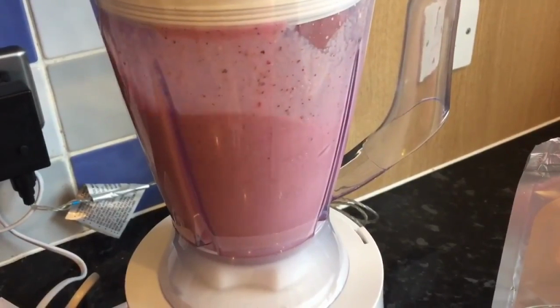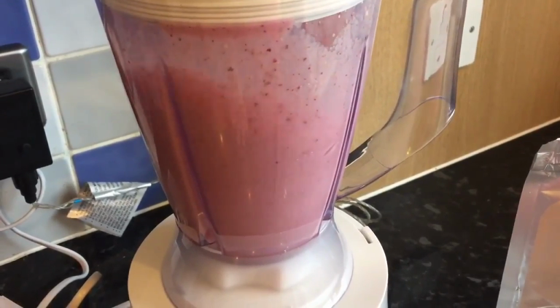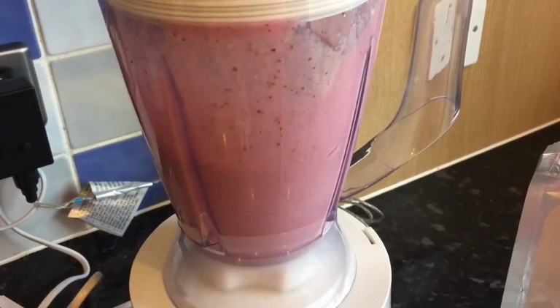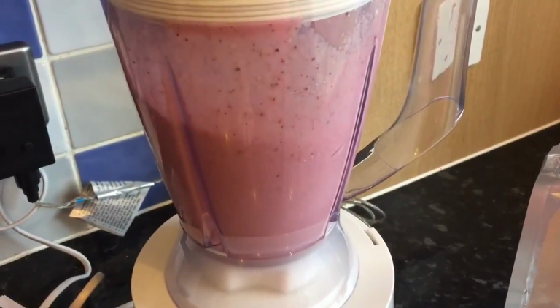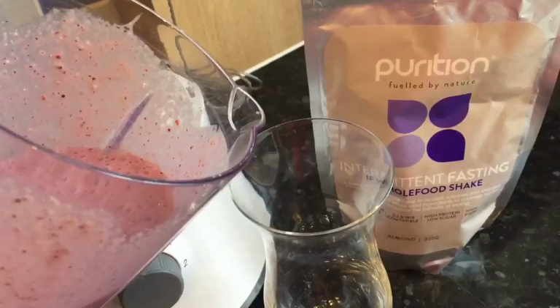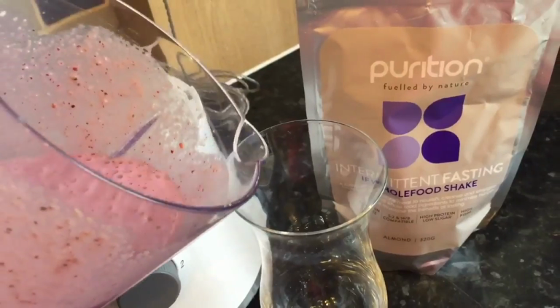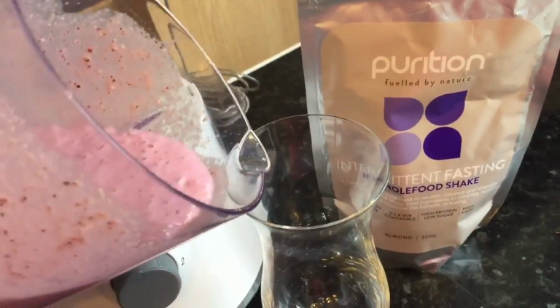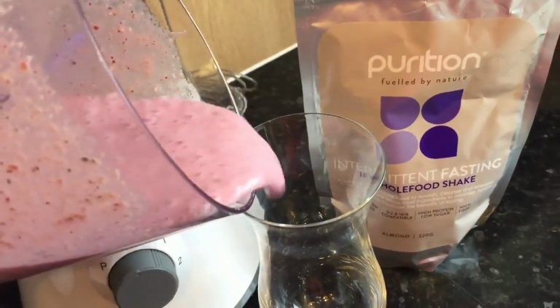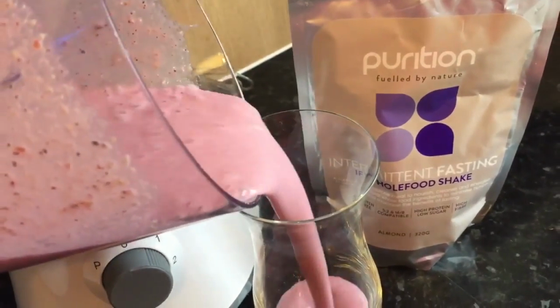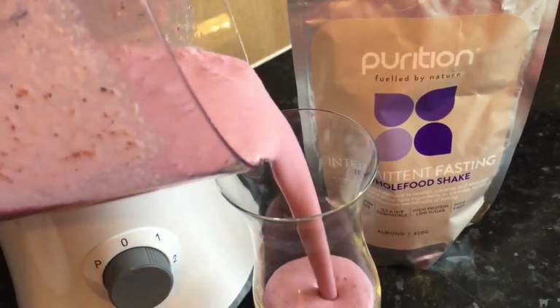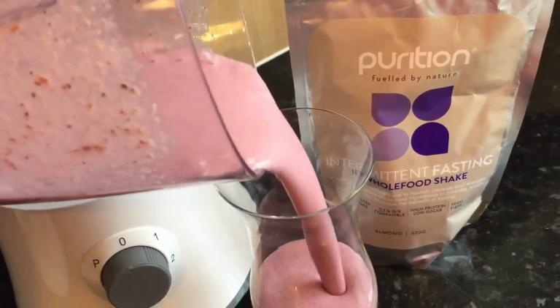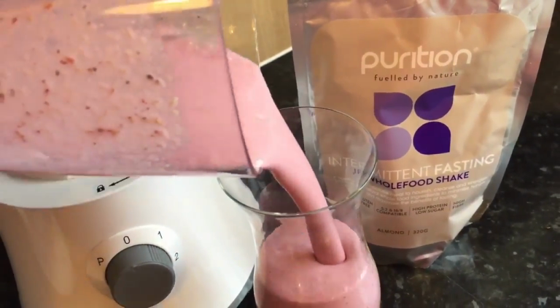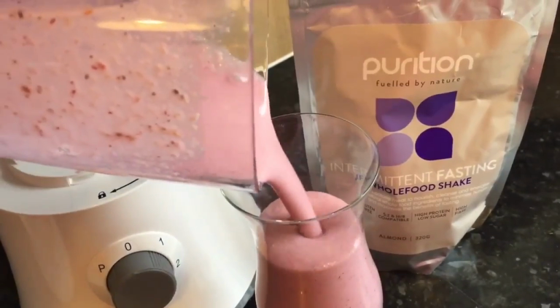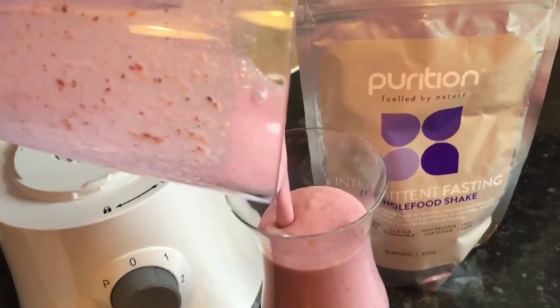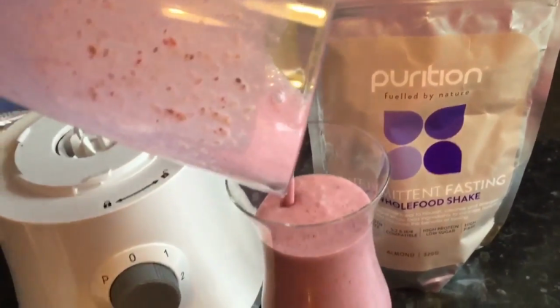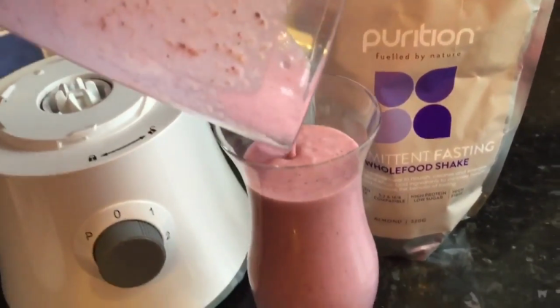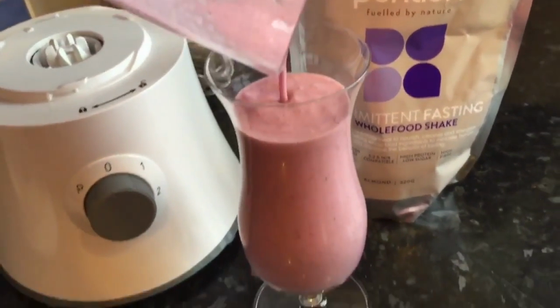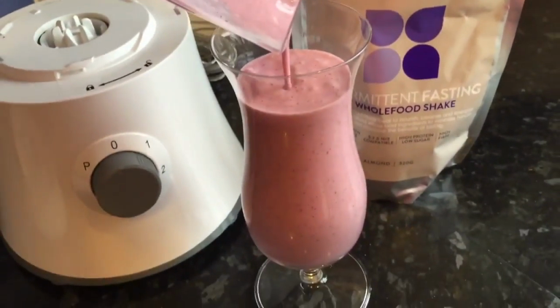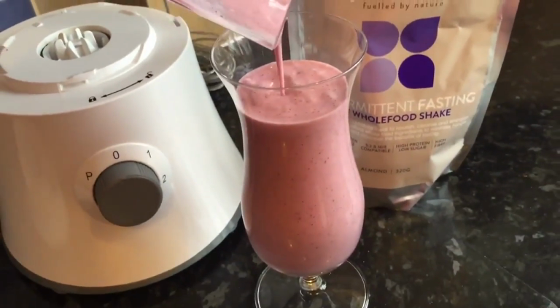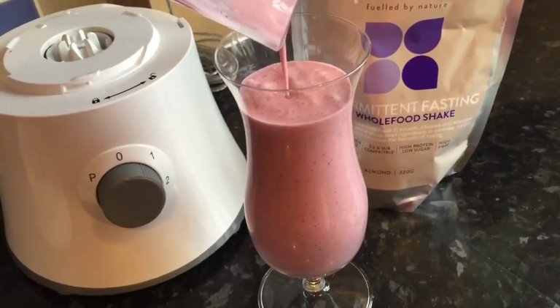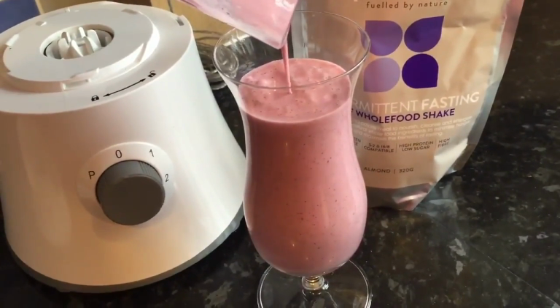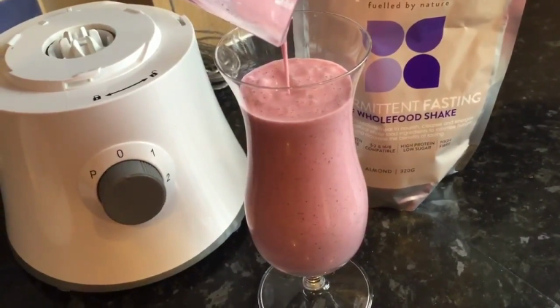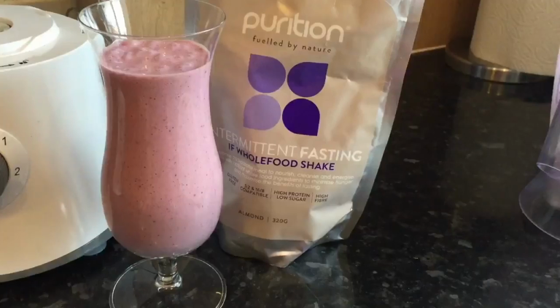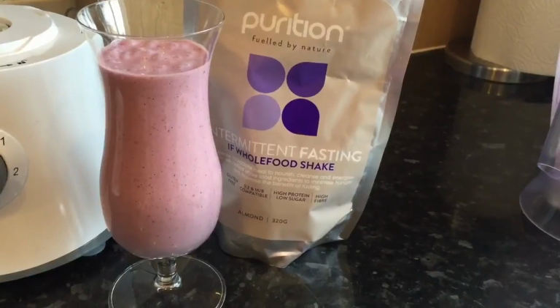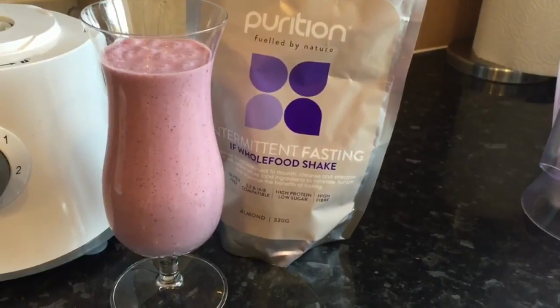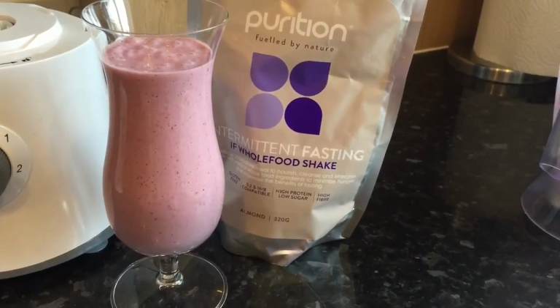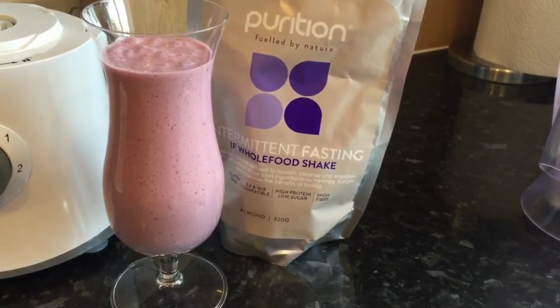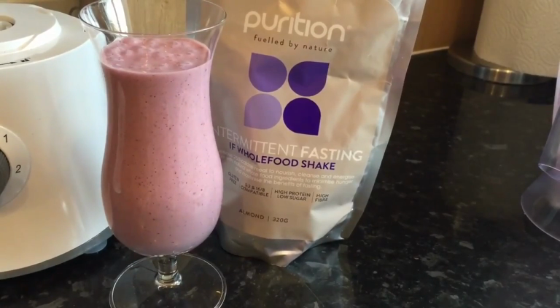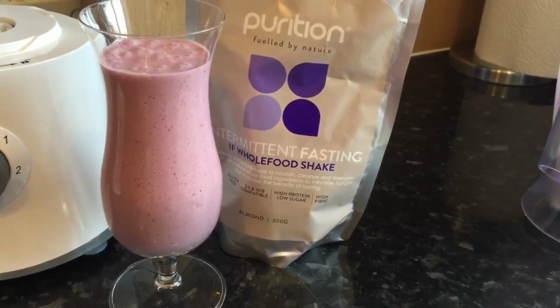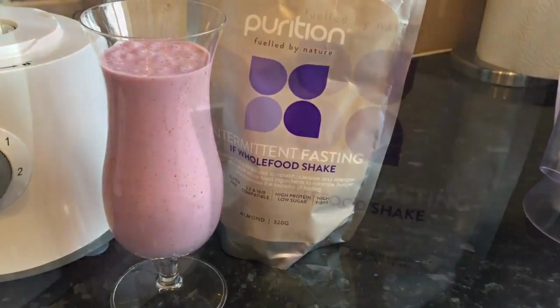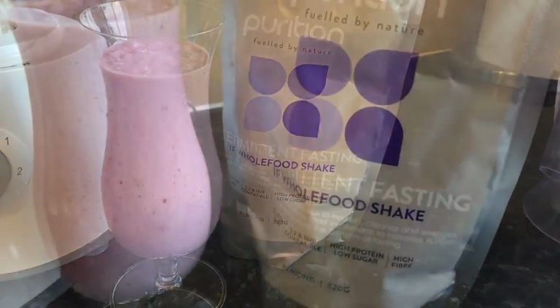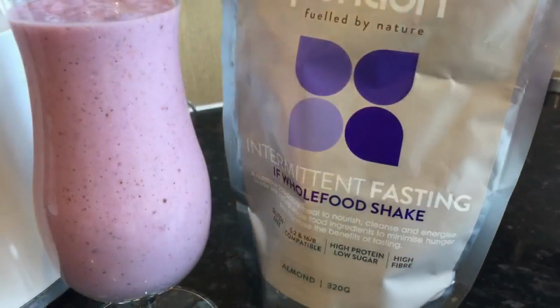I like these Puriton because they've got lots of things in them, like chia seeds — they fill you up, they help you go to the toilet, all that sort of thing, which is perfect. And there you have it, that's a beautiful shake for you.